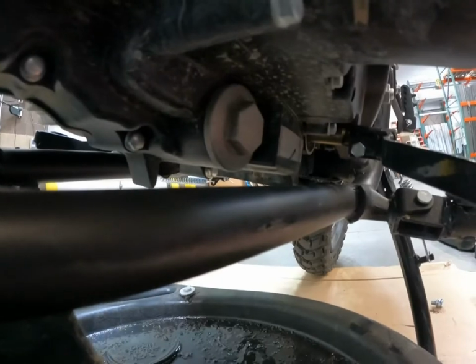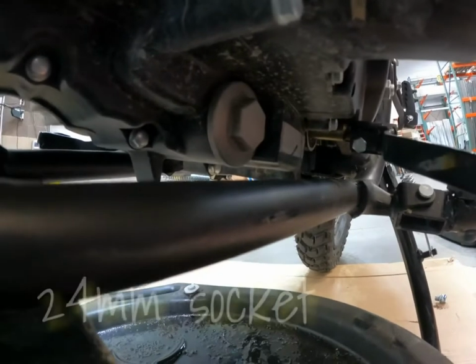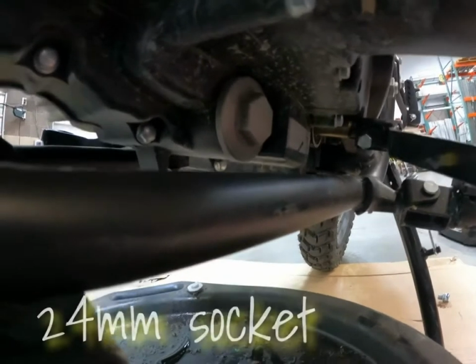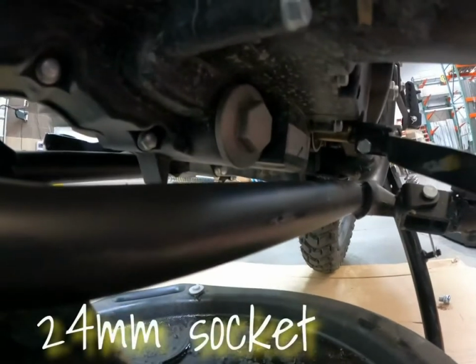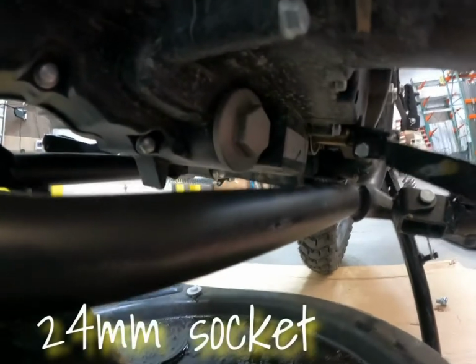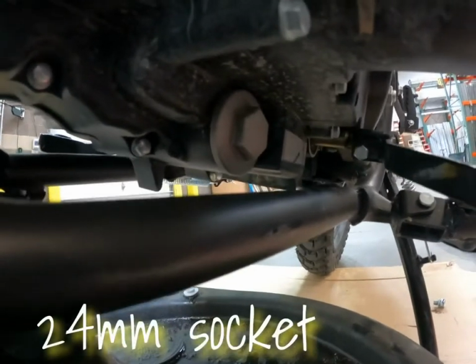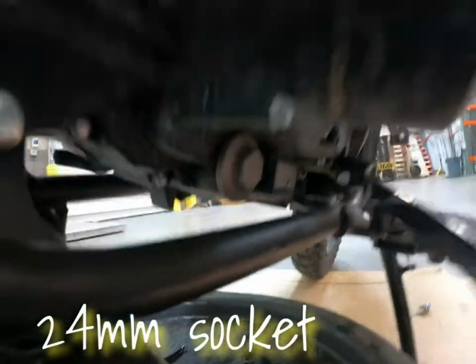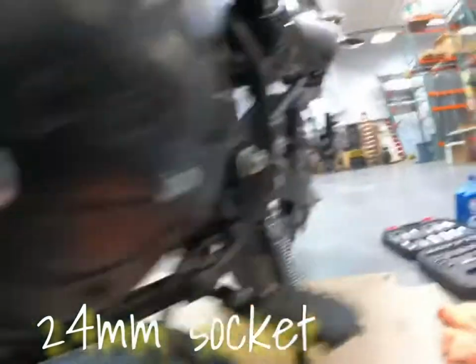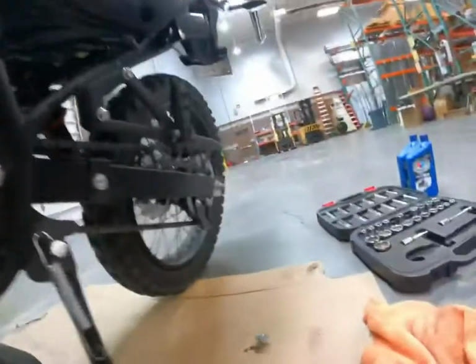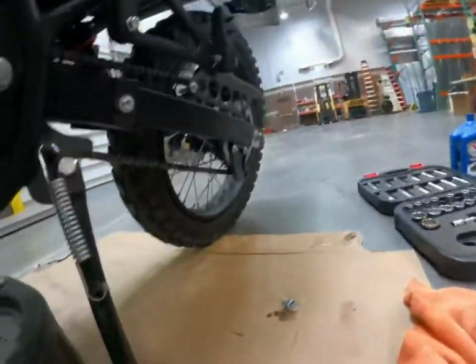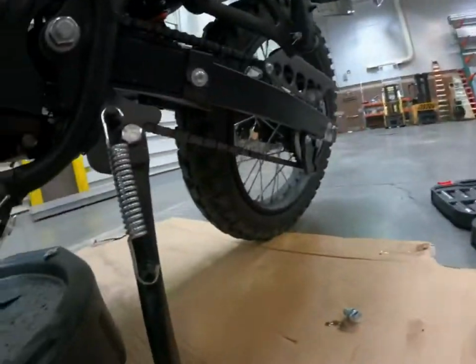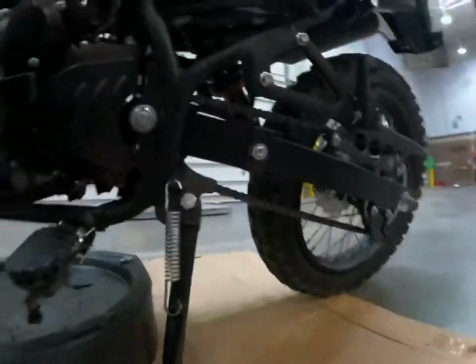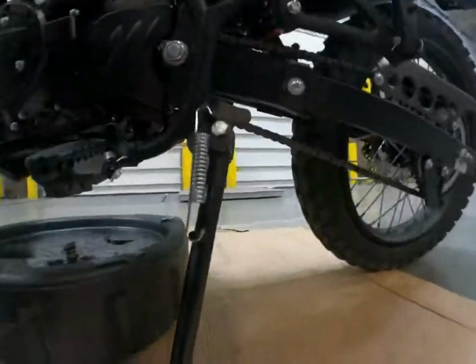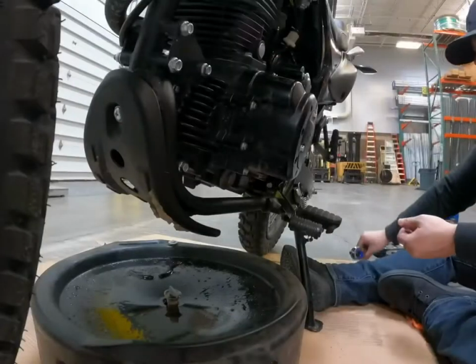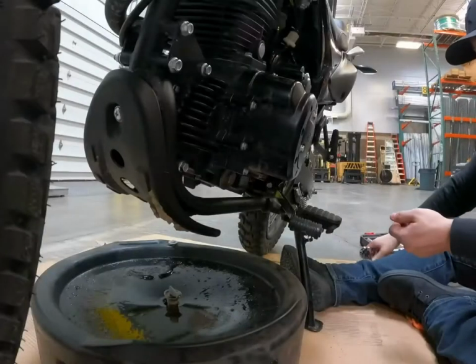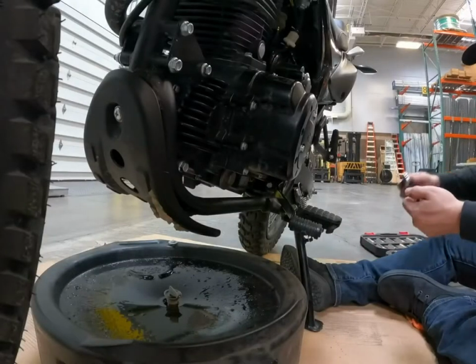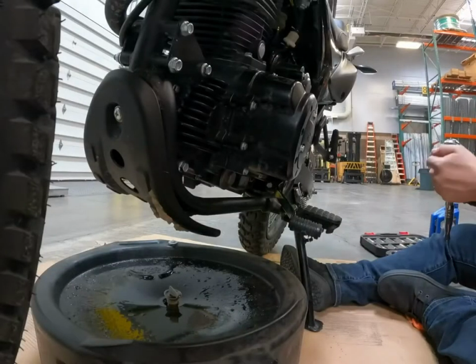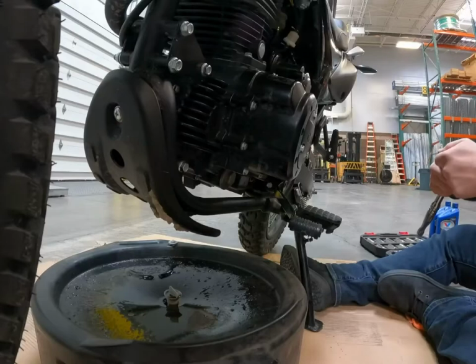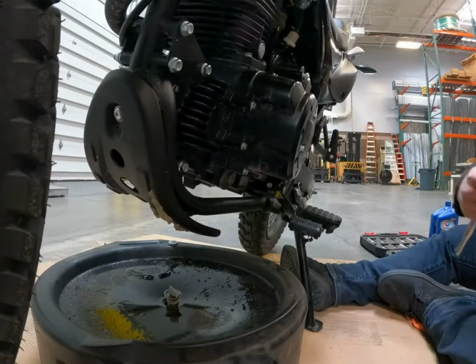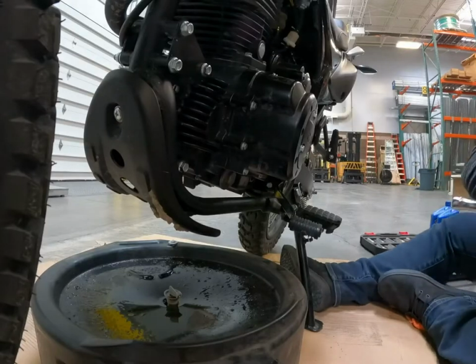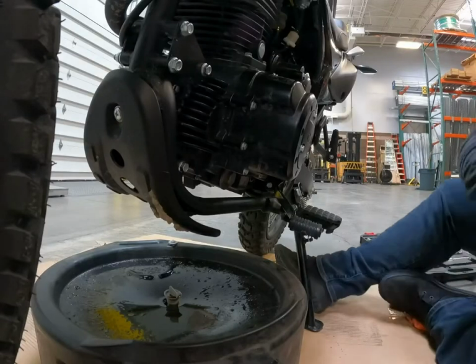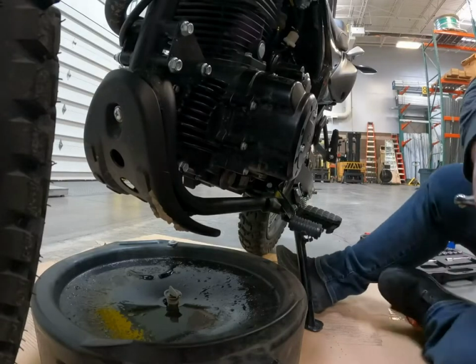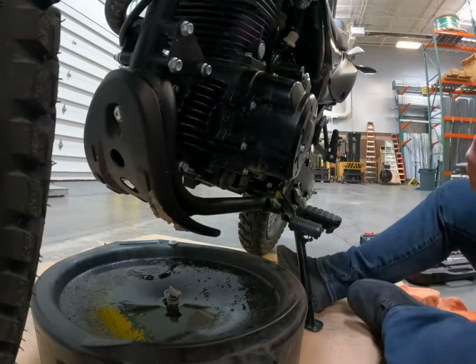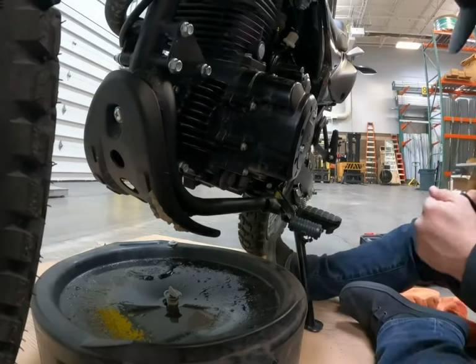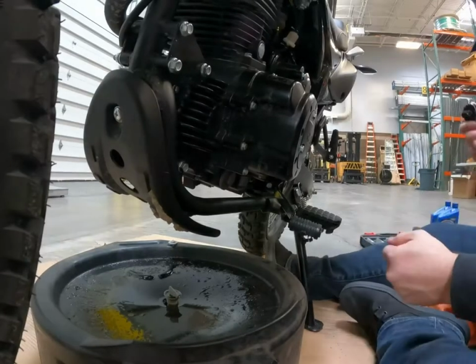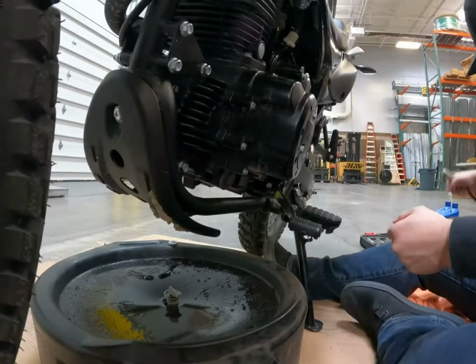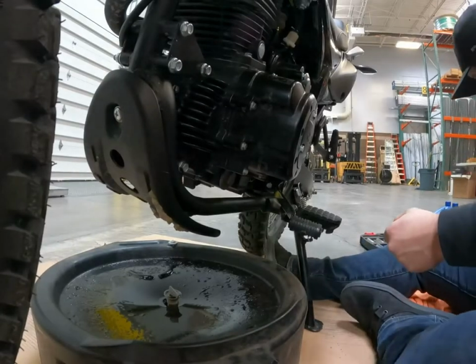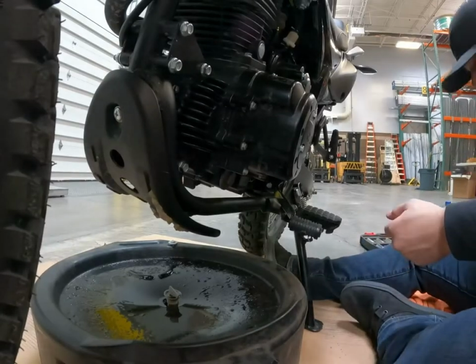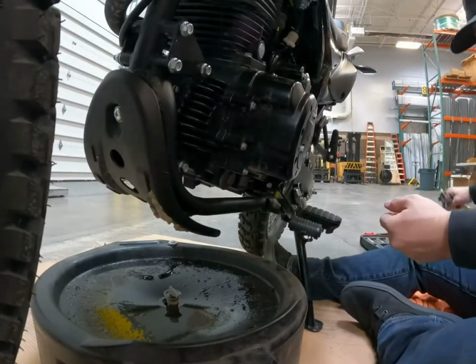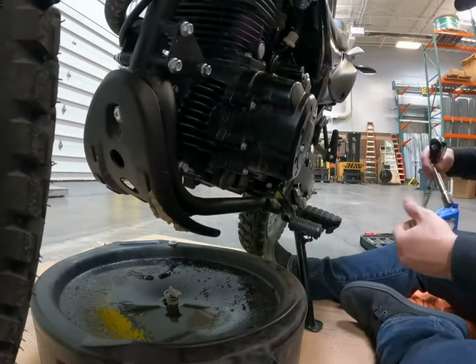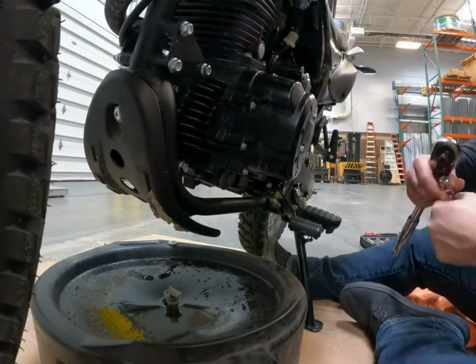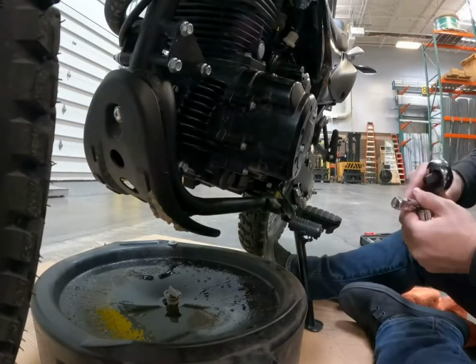I believe this is where your oil filter and spring comes out of. It's a 24 millimeter, which I hope I have. Oh, I don't need an extension on that one.